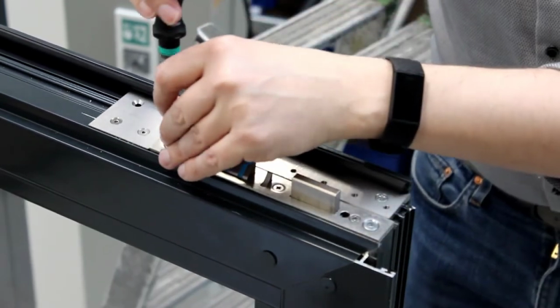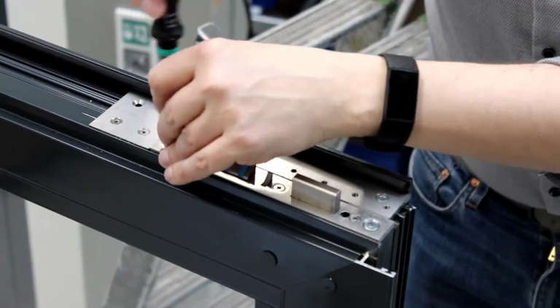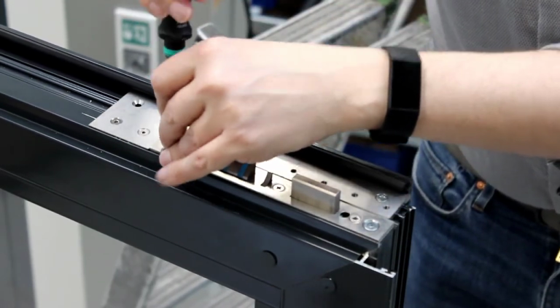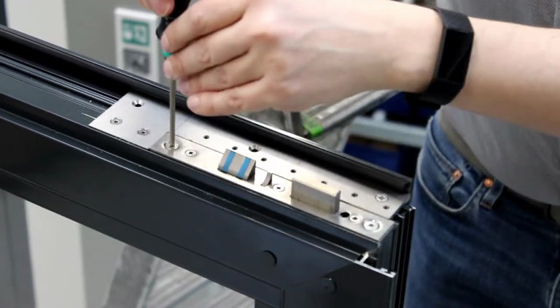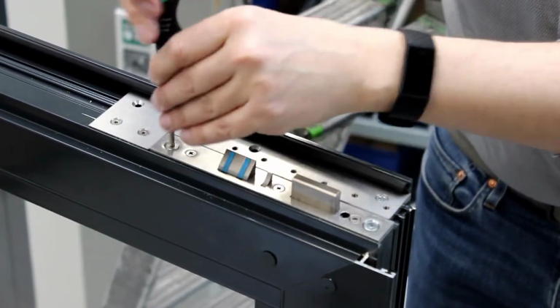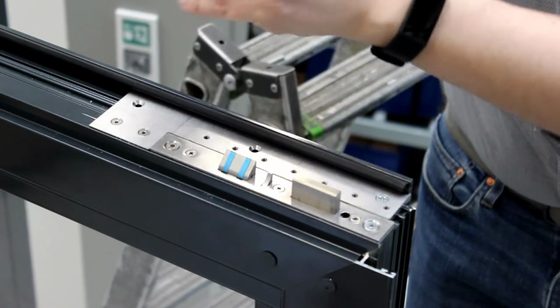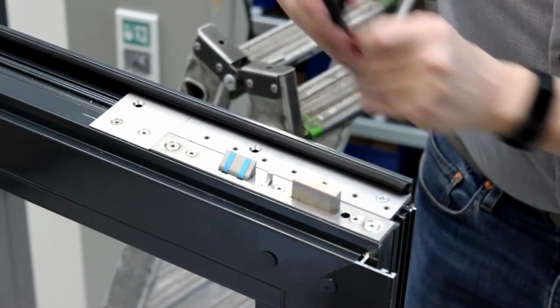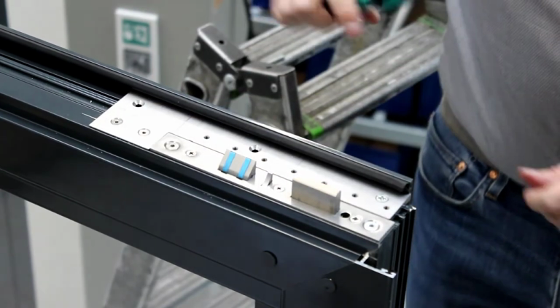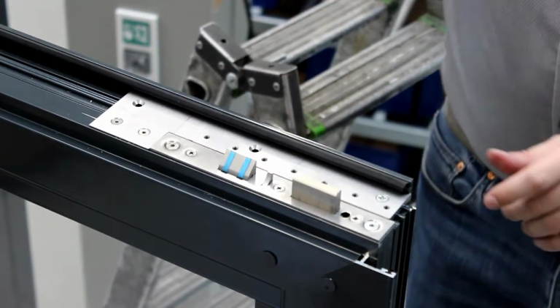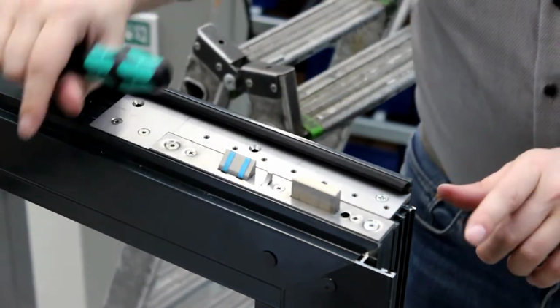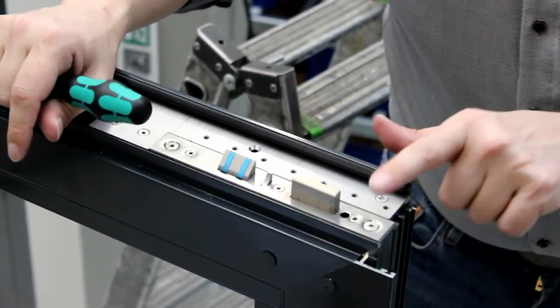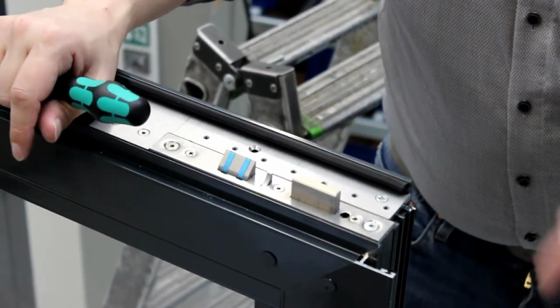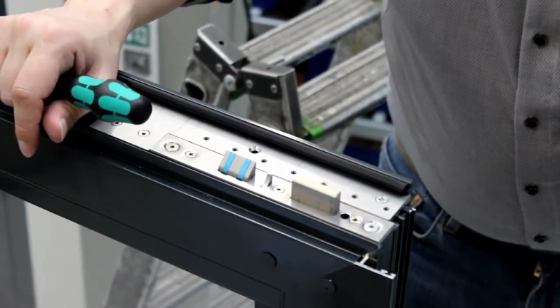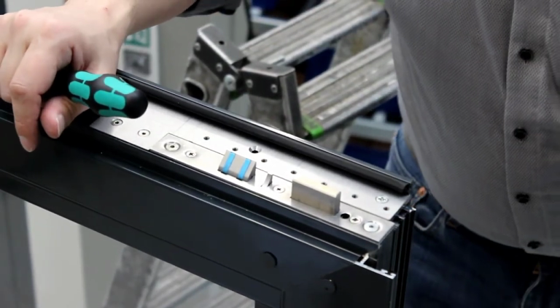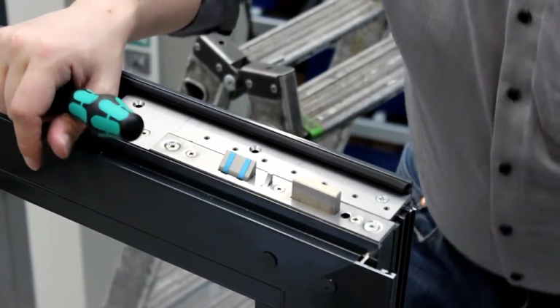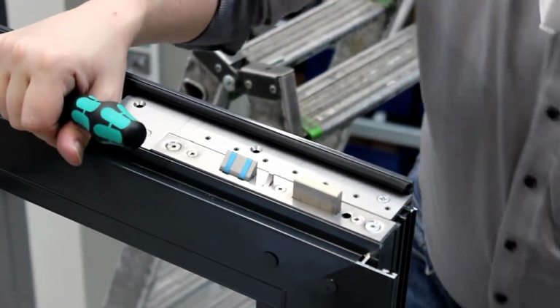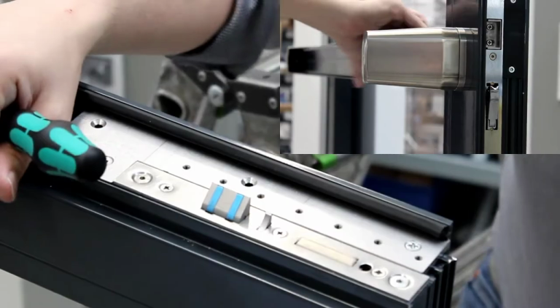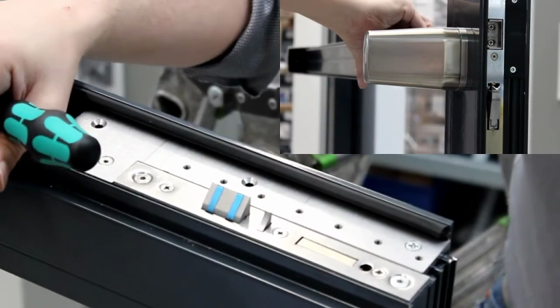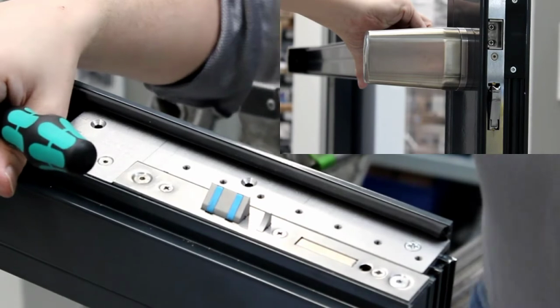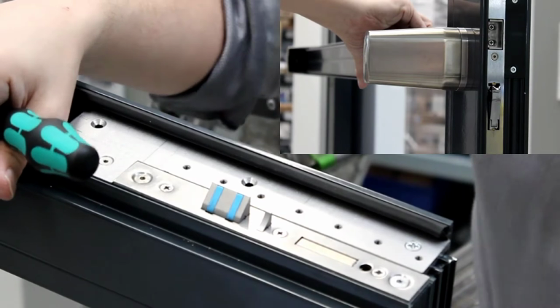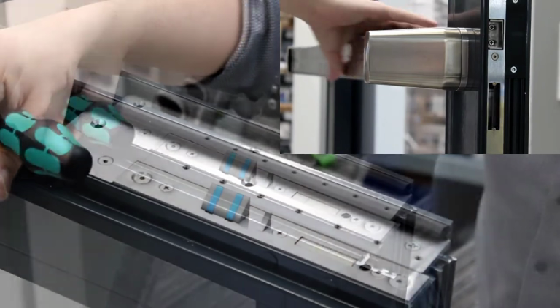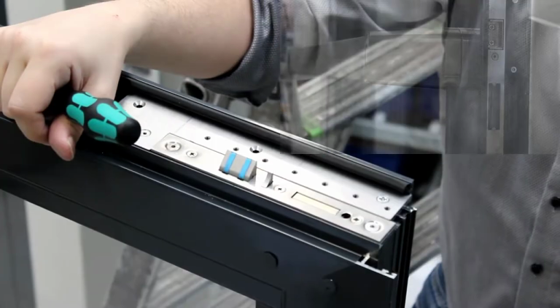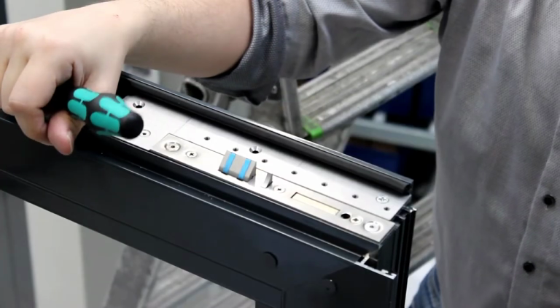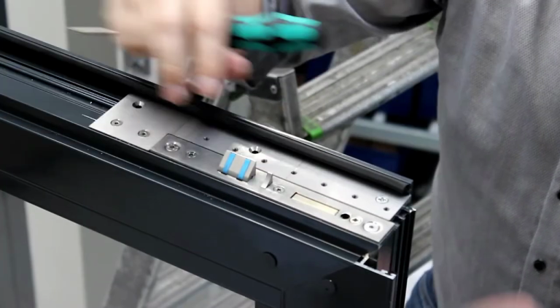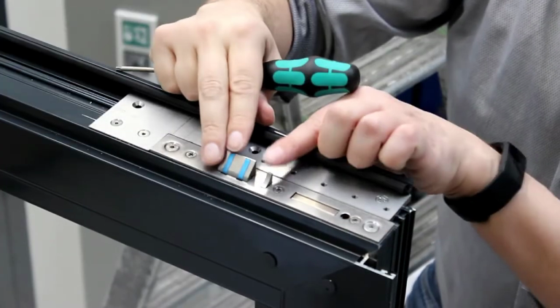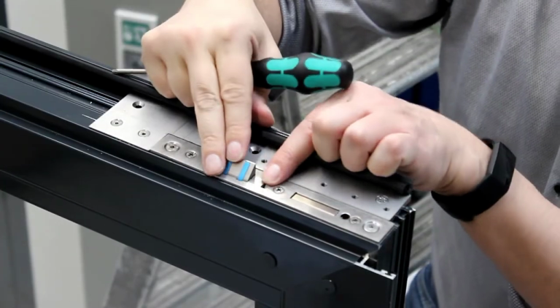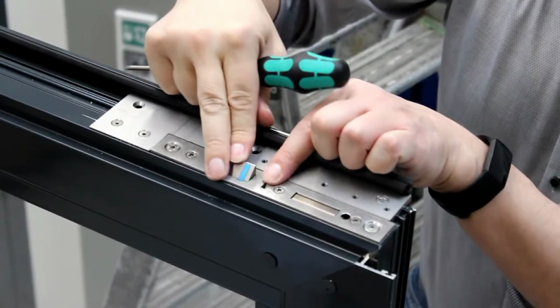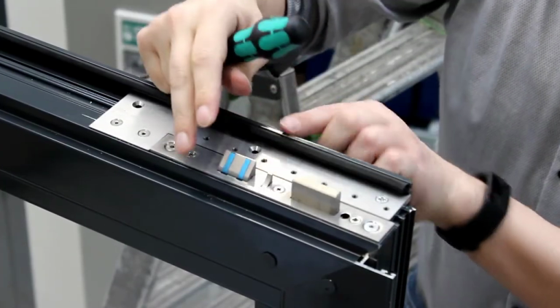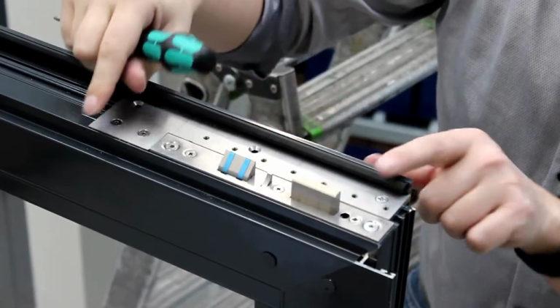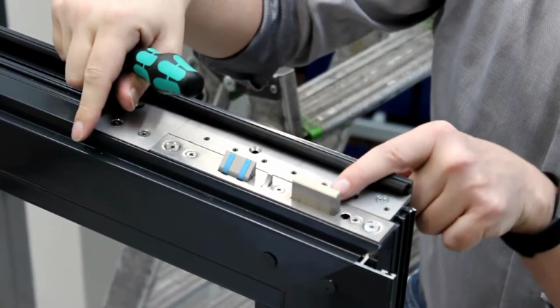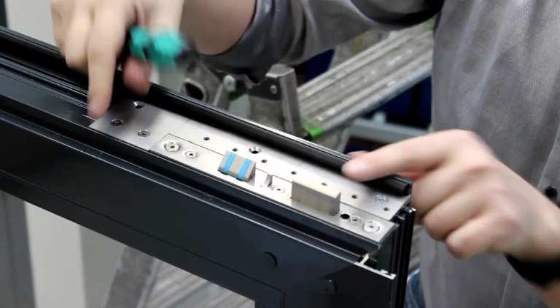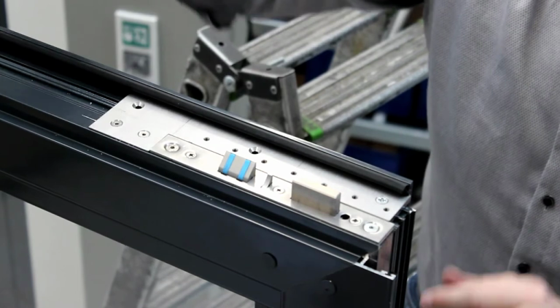When everything is screw tight, perform a function test by activating the panic fitting and check the position of the bolt. Manually actuate the bolt.